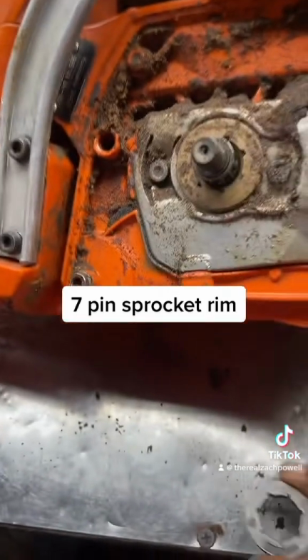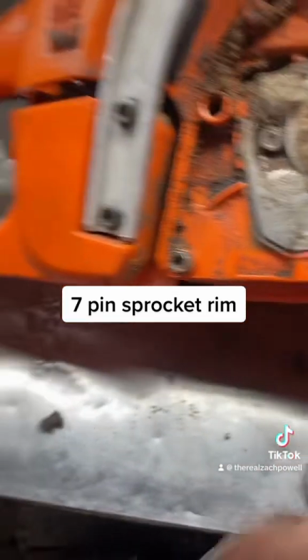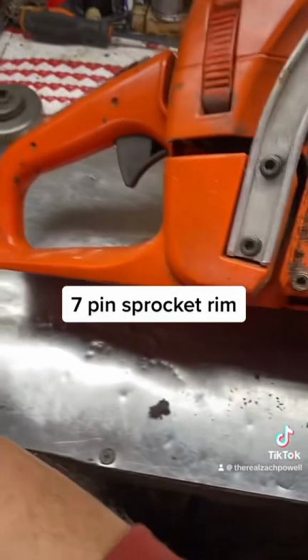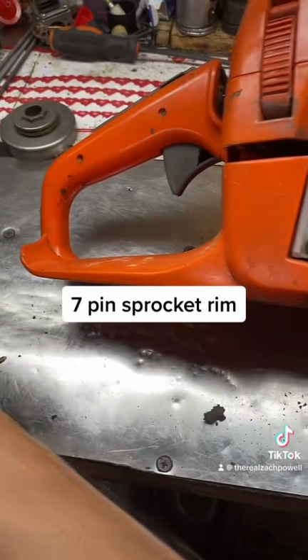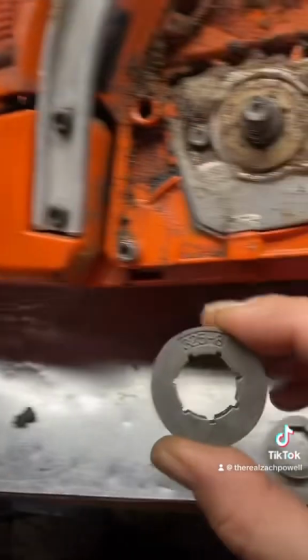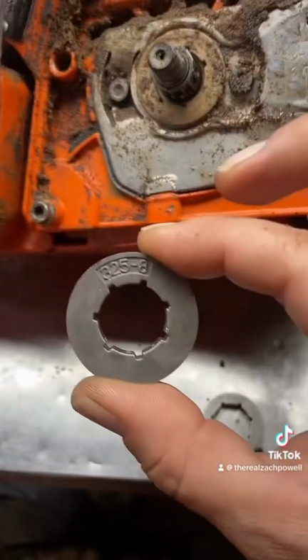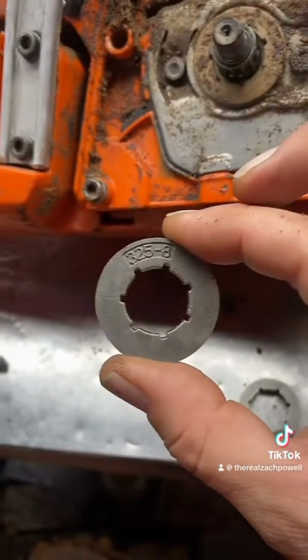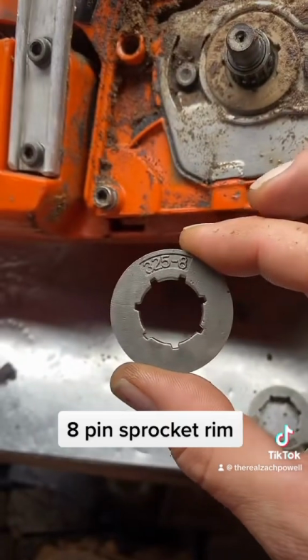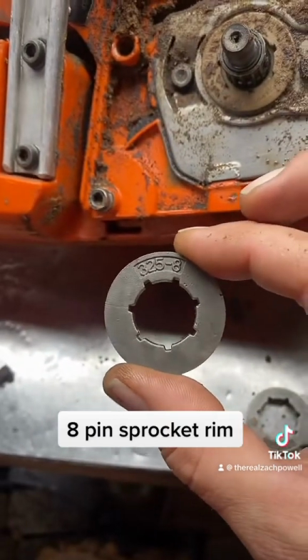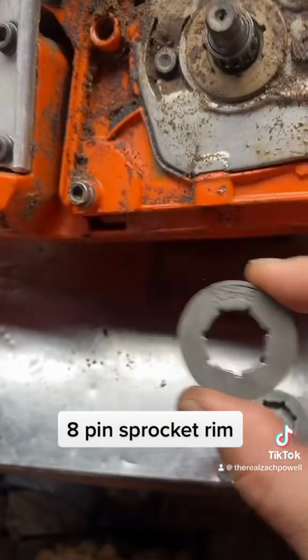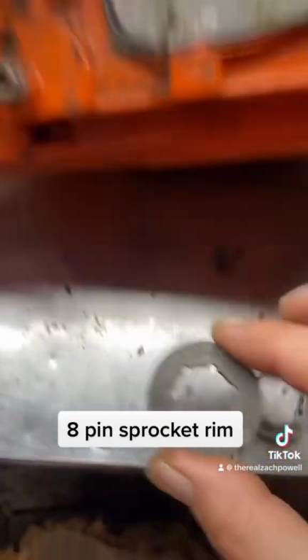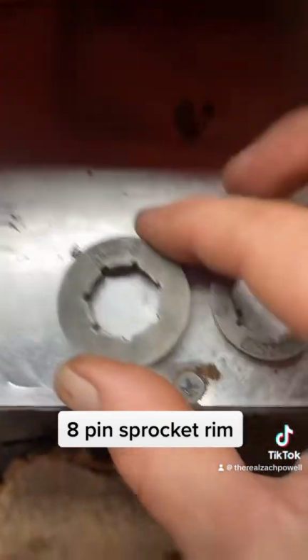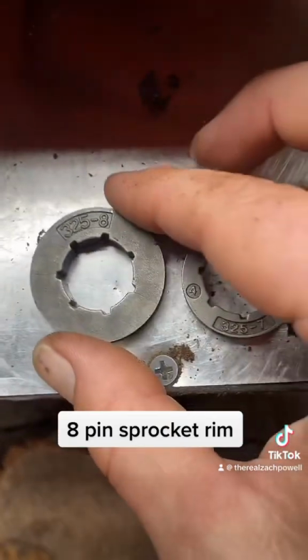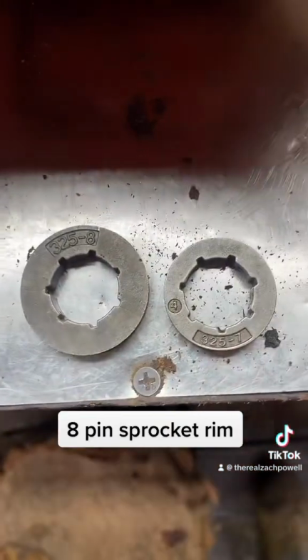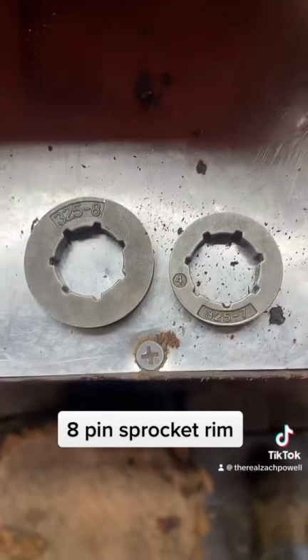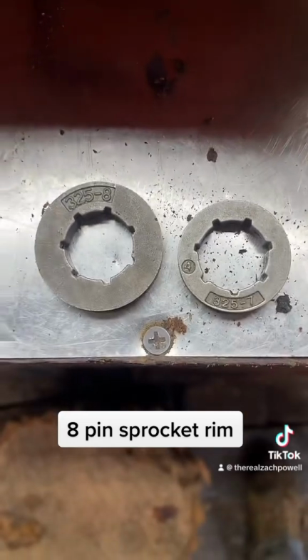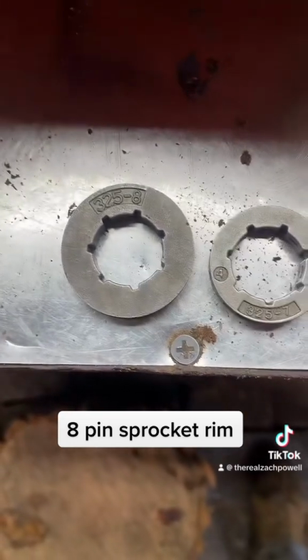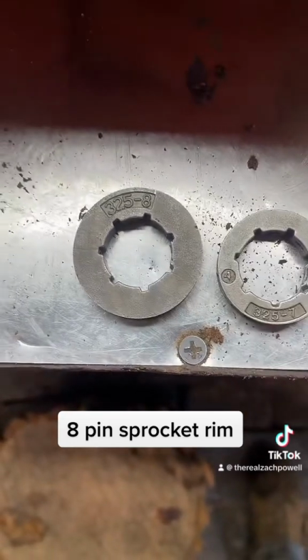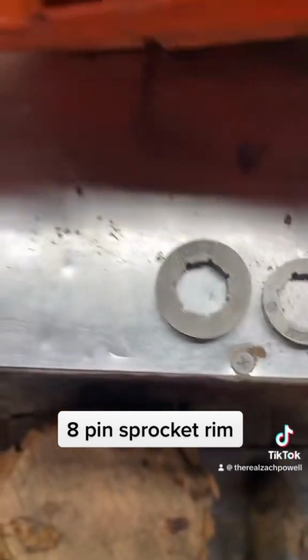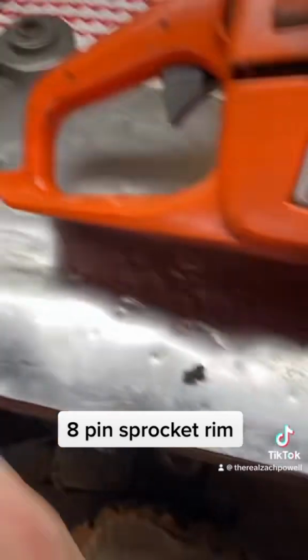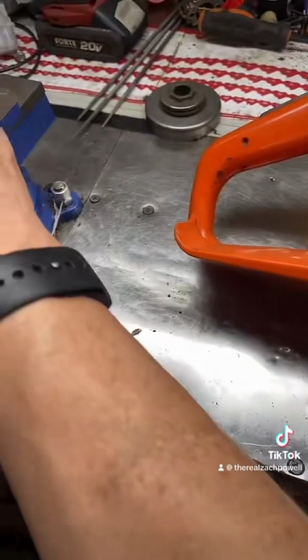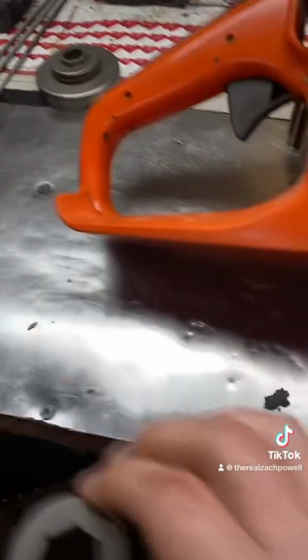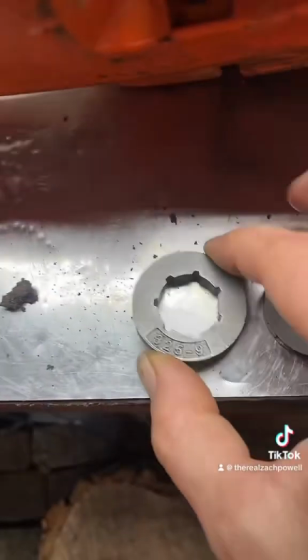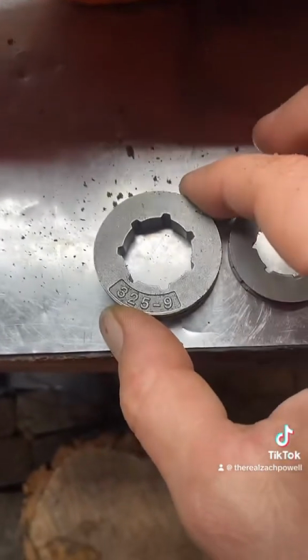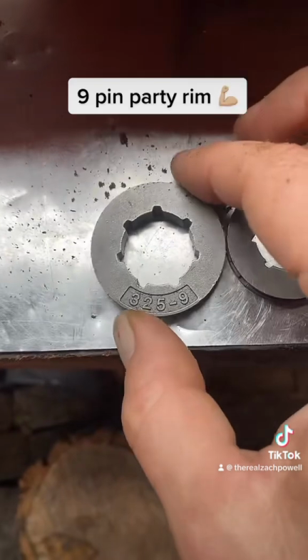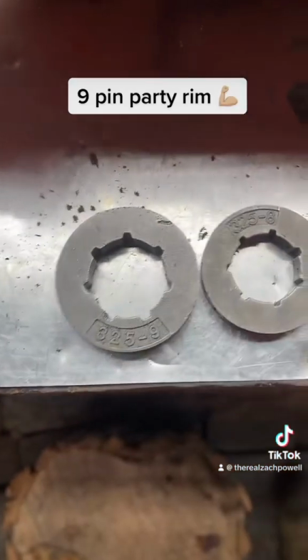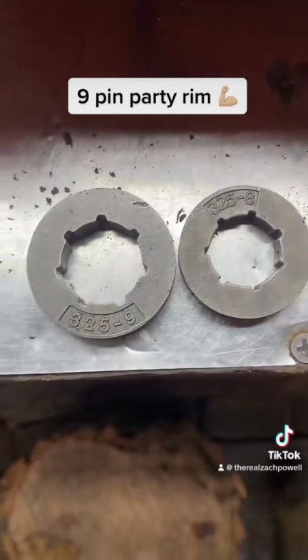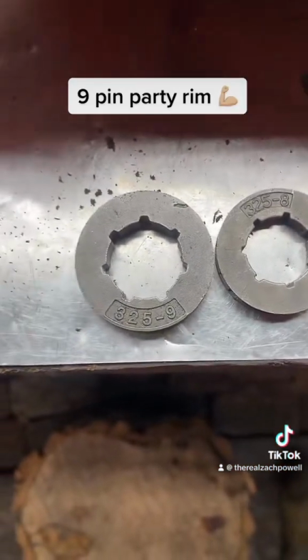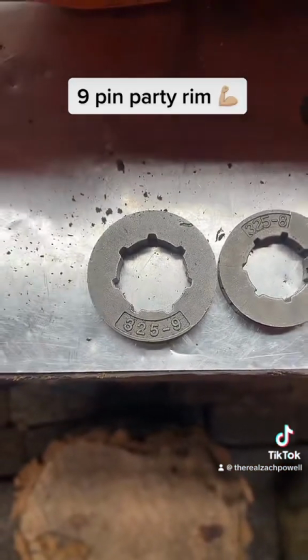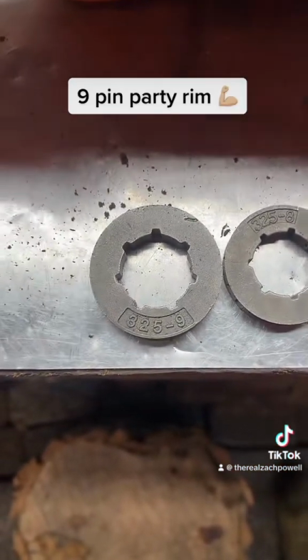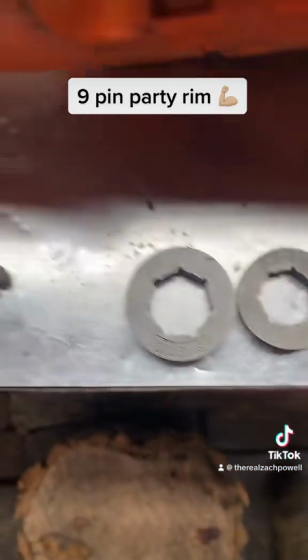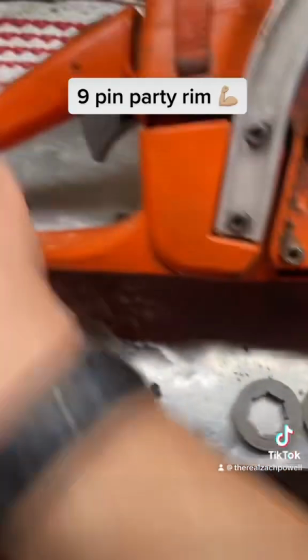You want to make your chain a little bit faster: 325, 8 pin sprocket. You want to make your chain real fast: 325, 9 pin sprocket.